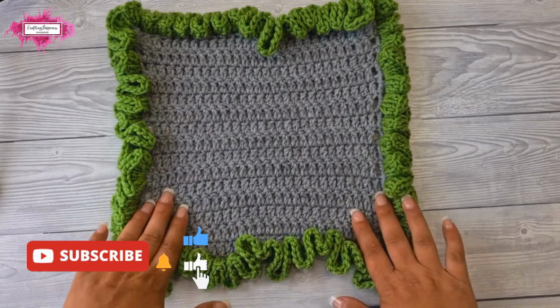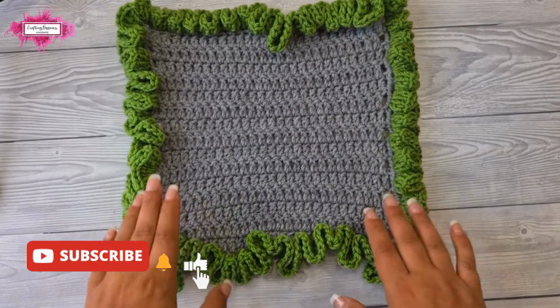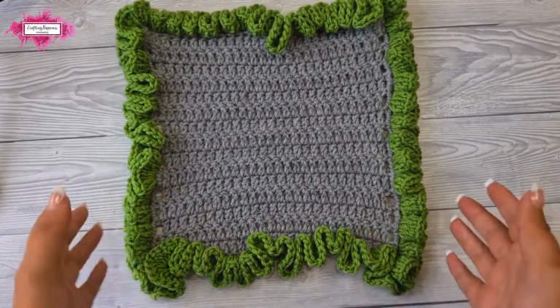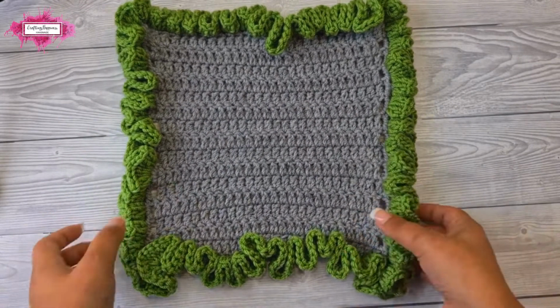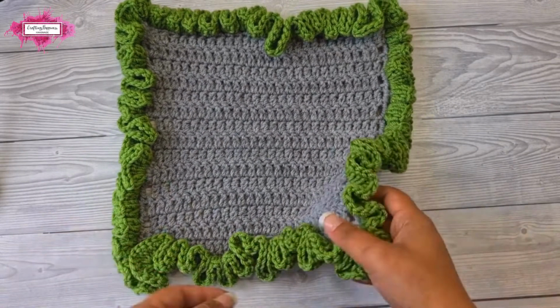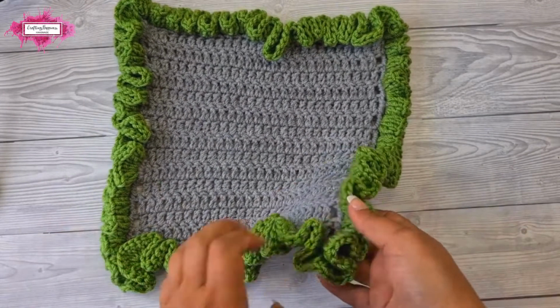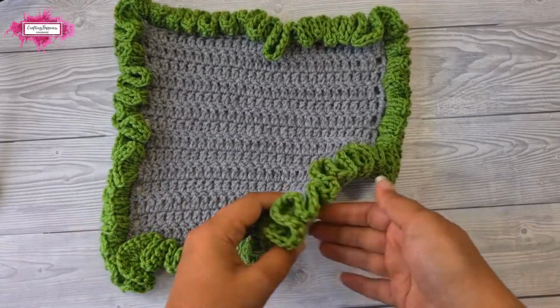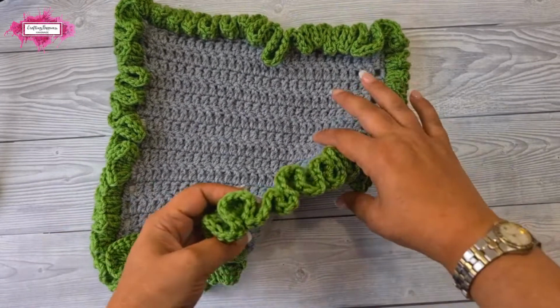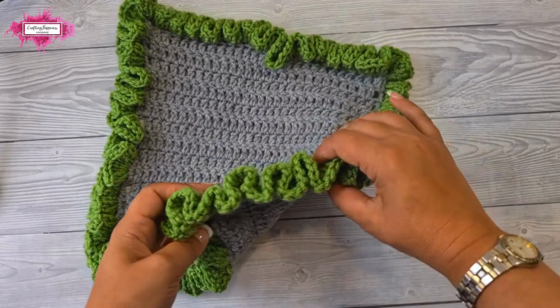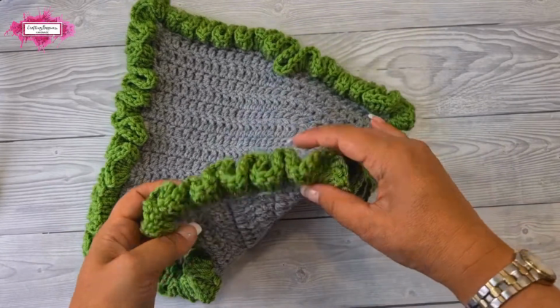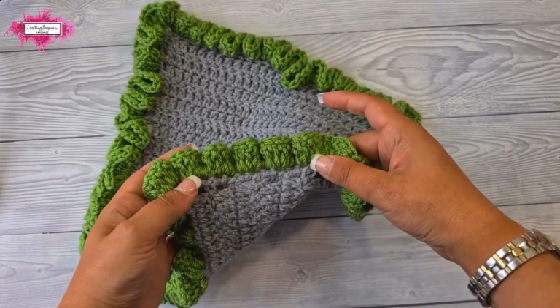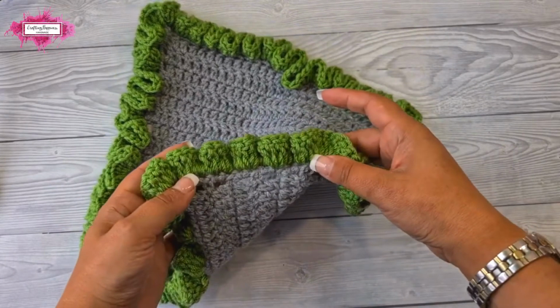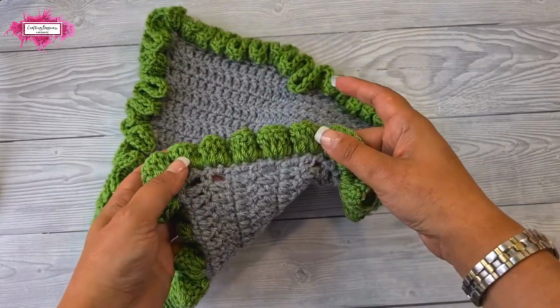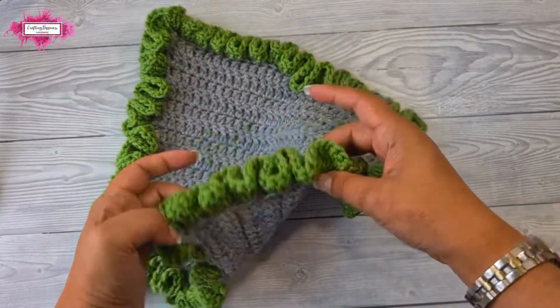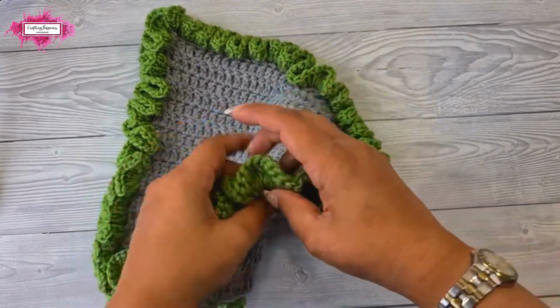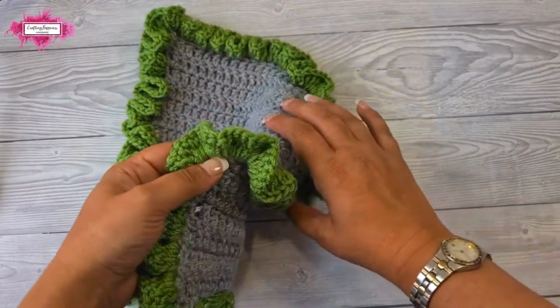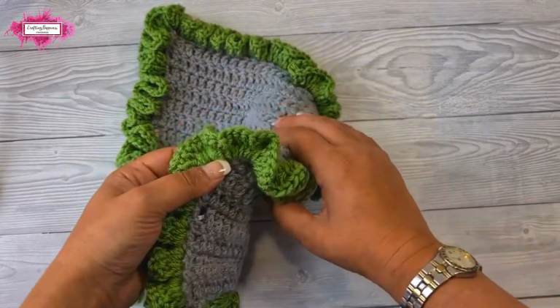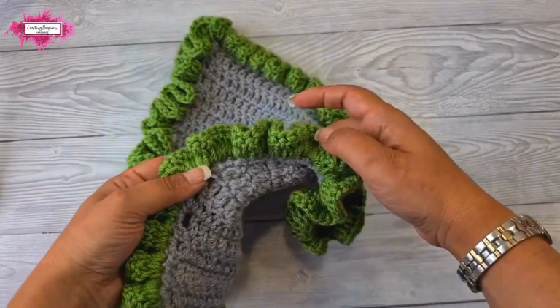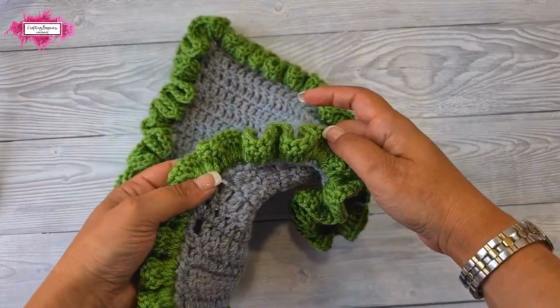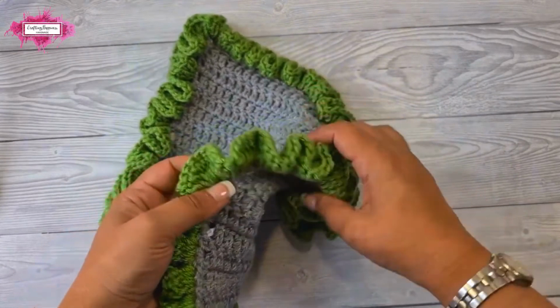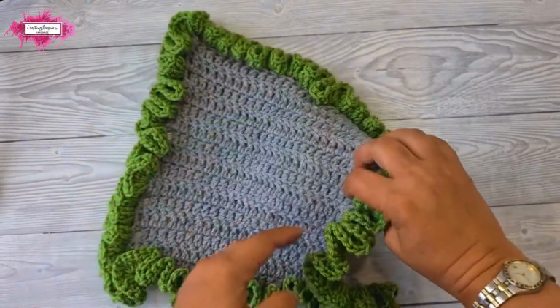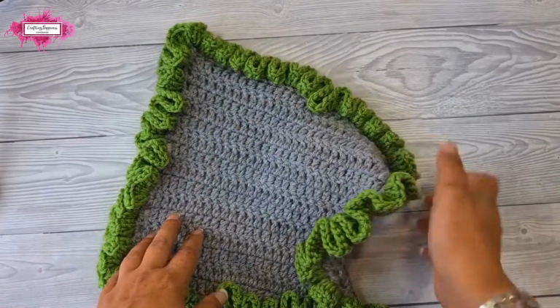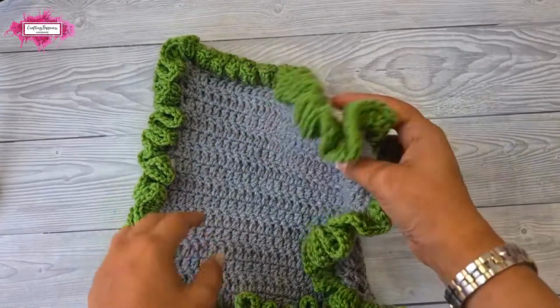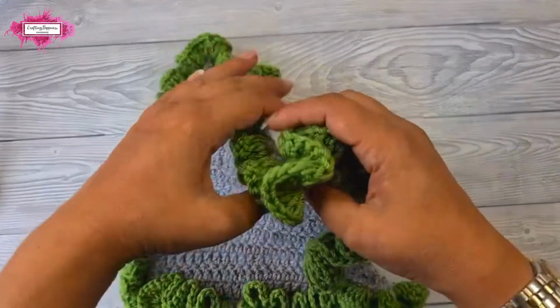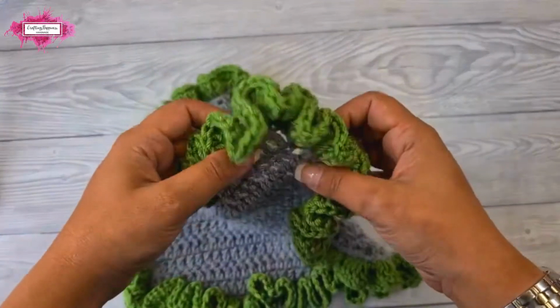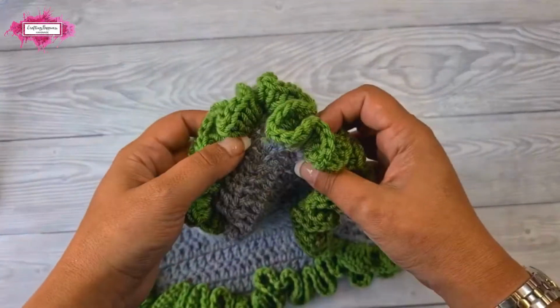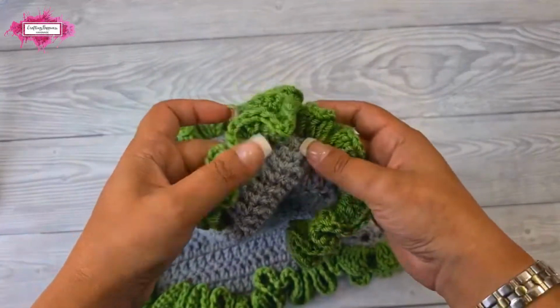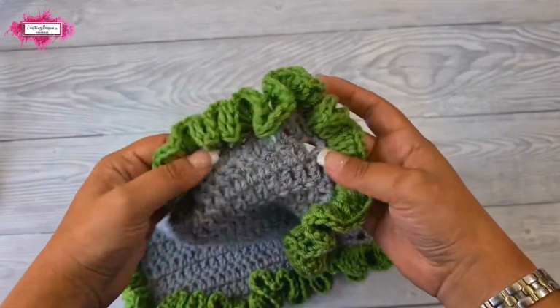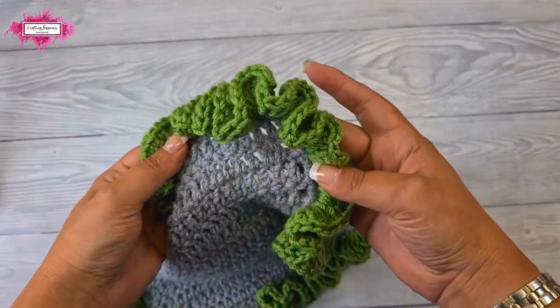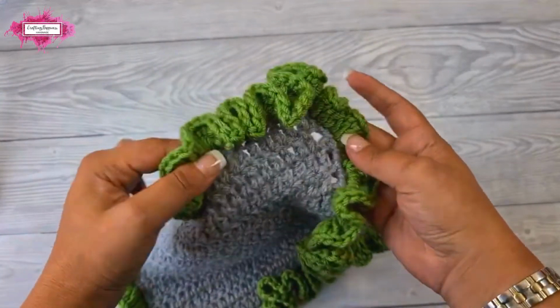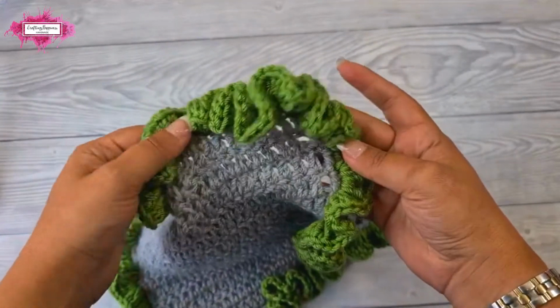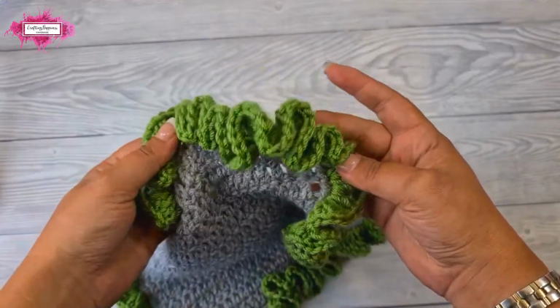So this is how you crochet the ruffle edge. If you have any questions, just put them in the comments below and I'll be more than happy to help you. Happy crocheting!